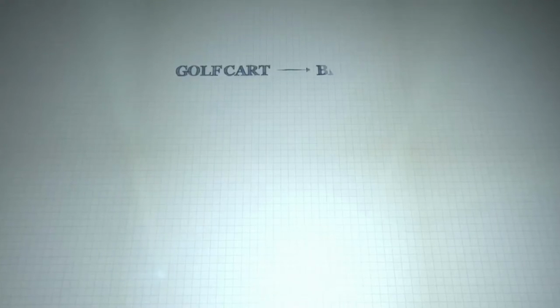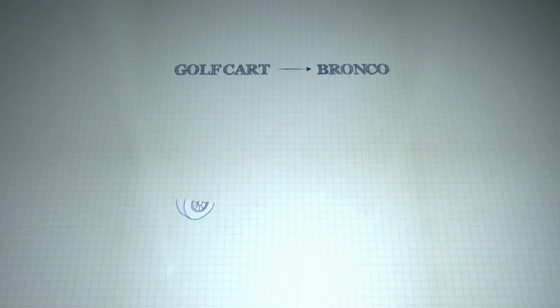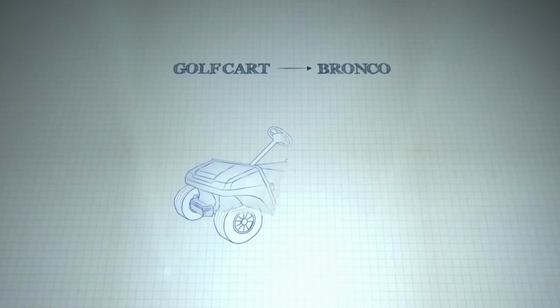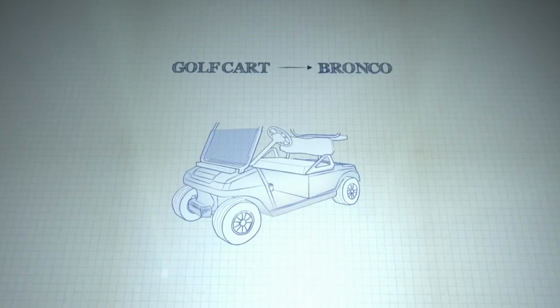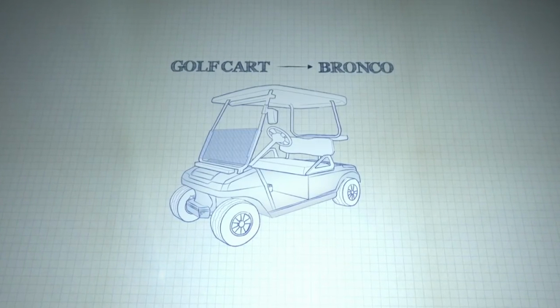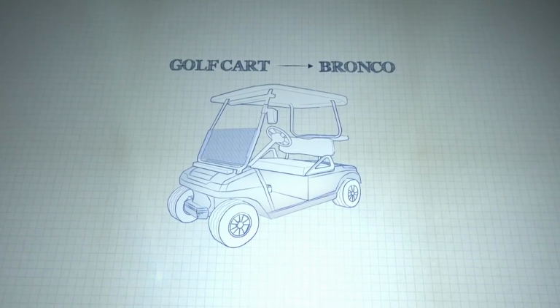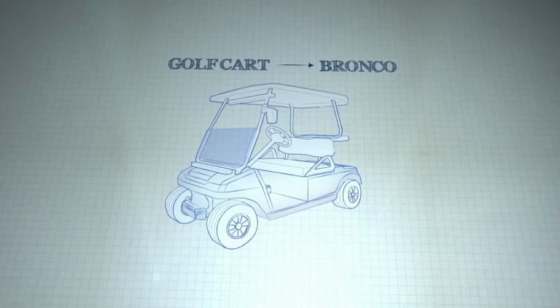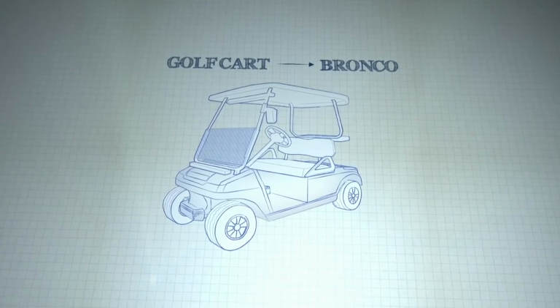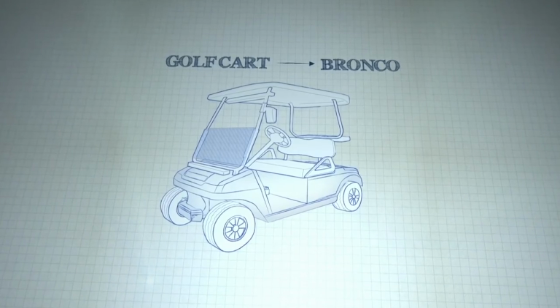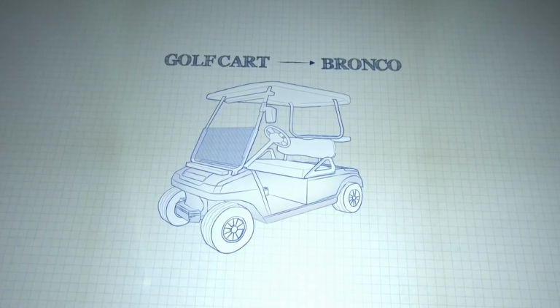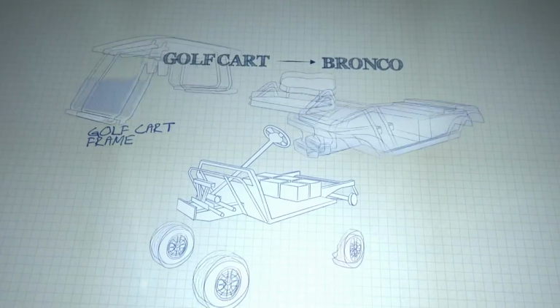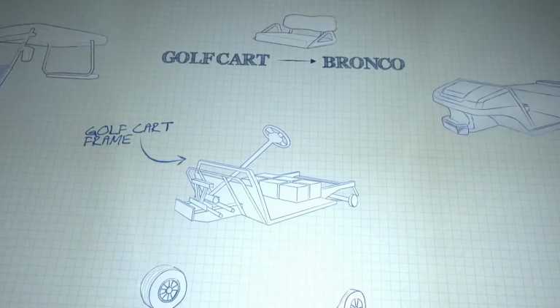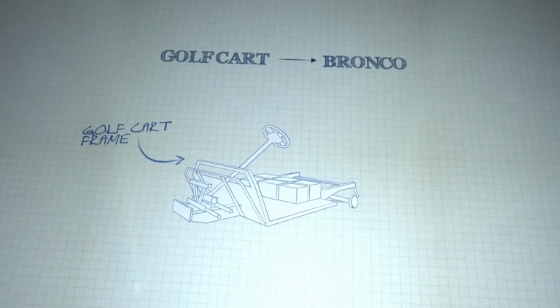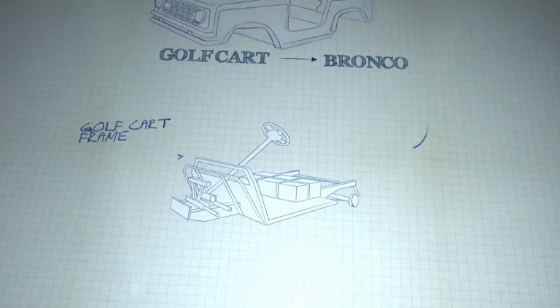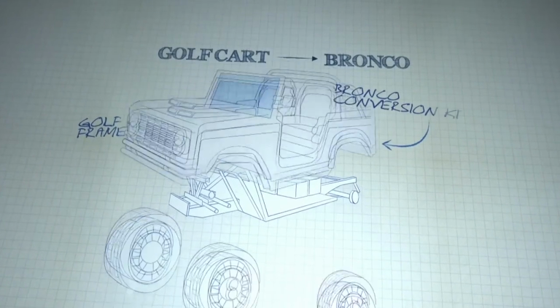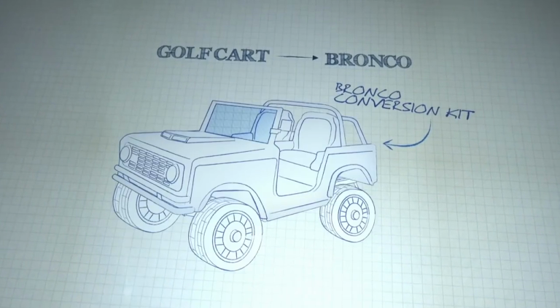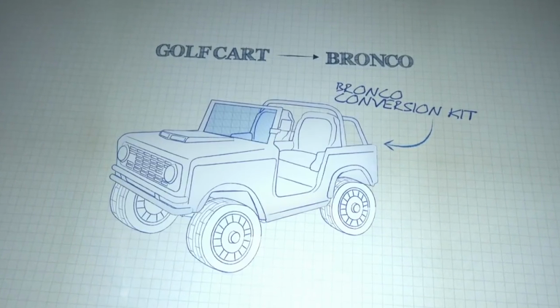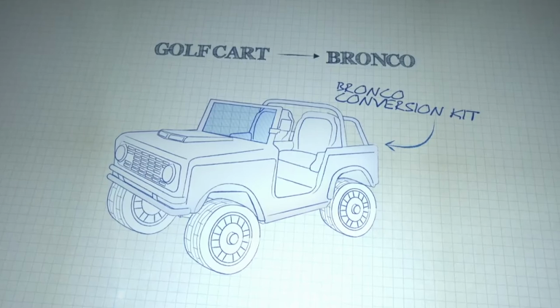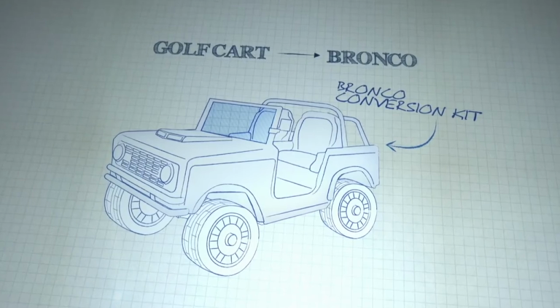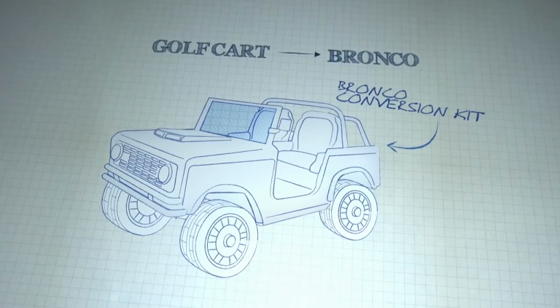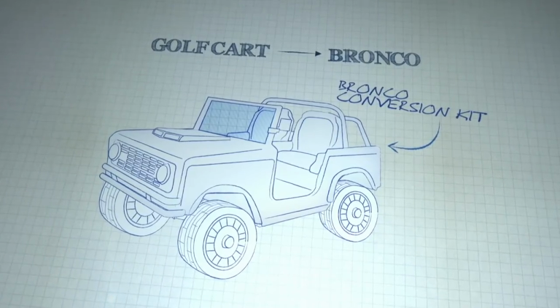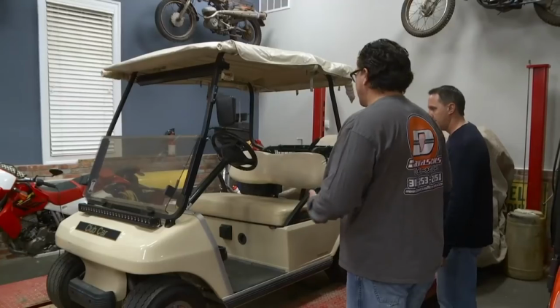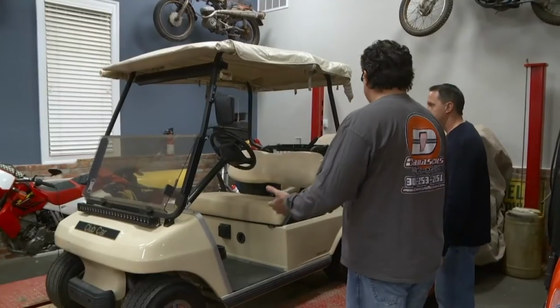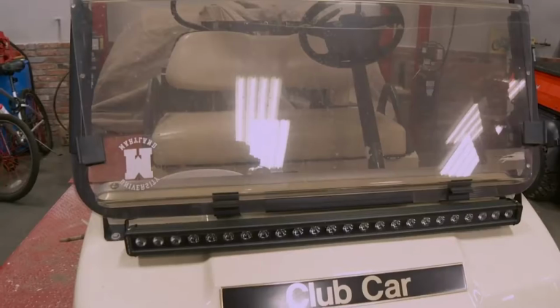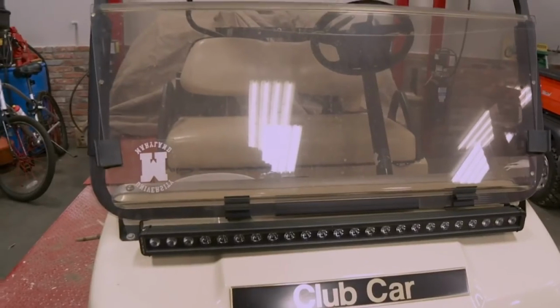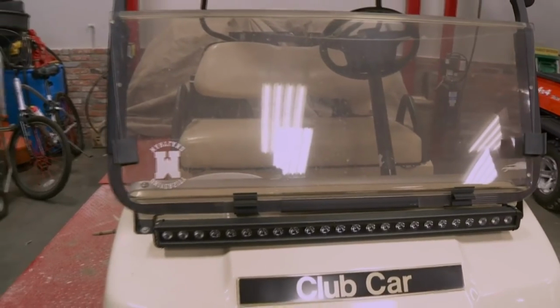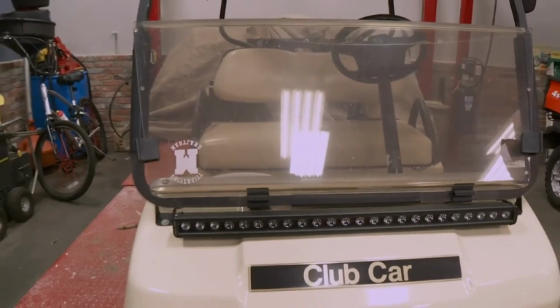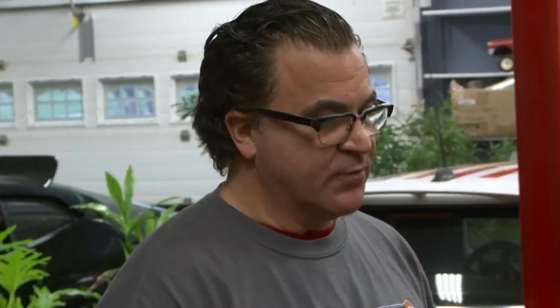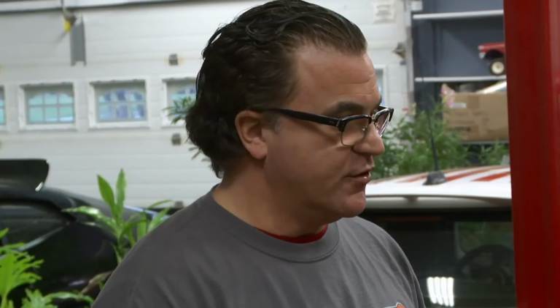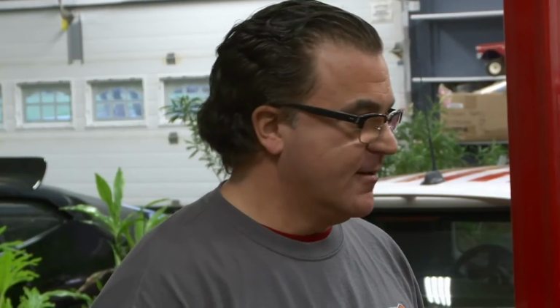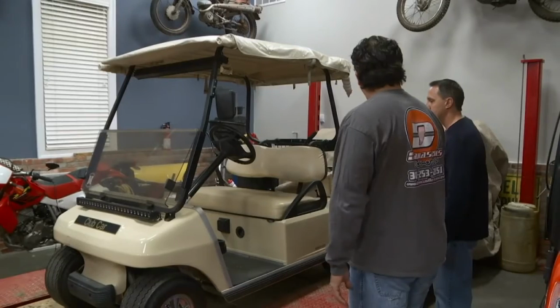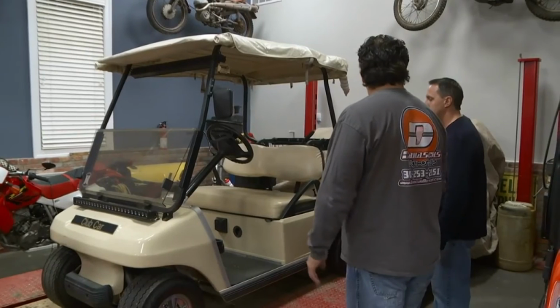These kits I found online turn regular golf carts into replica golf cars. I just stripped down the old cart and build the new one on the existing frame. You got to get this off and leave the electronics in it so you can put that on the new body. And that's really it.